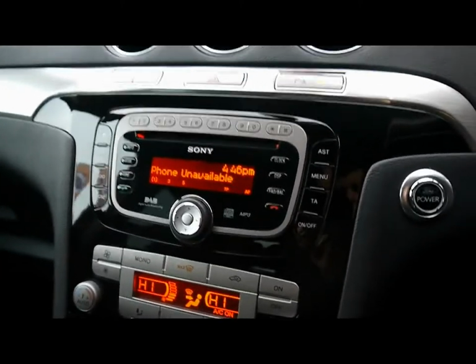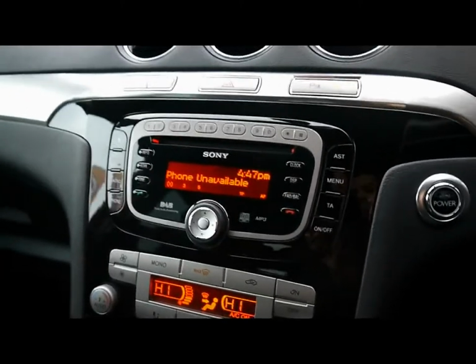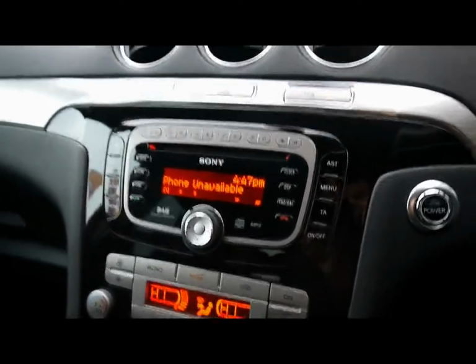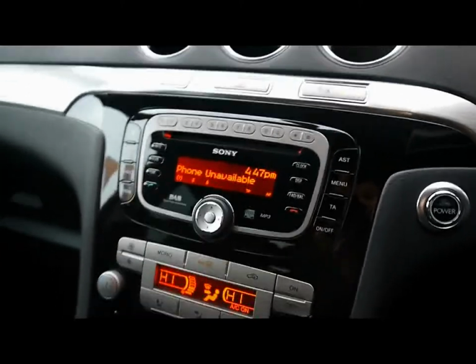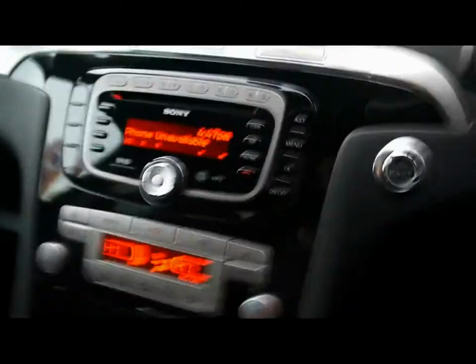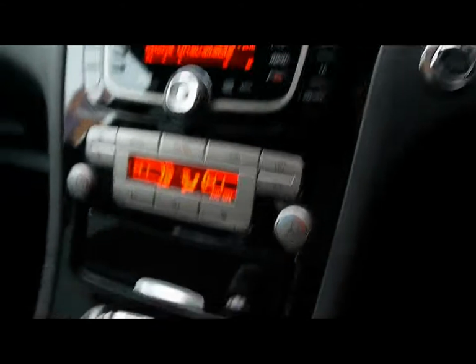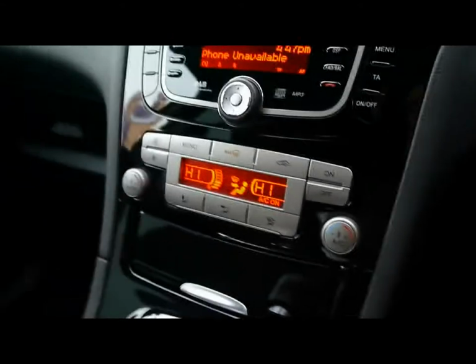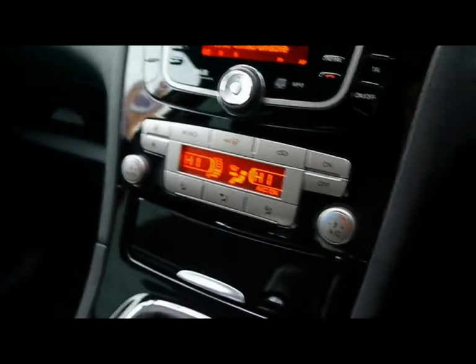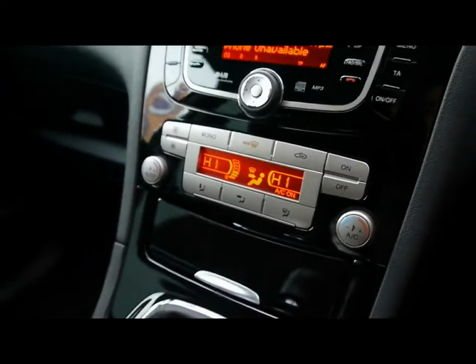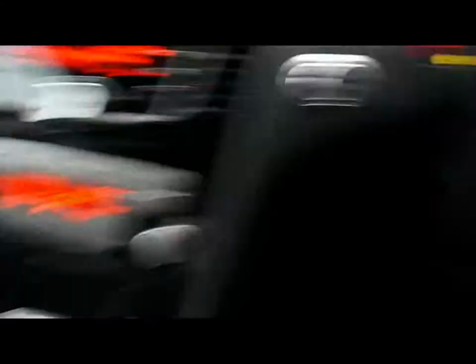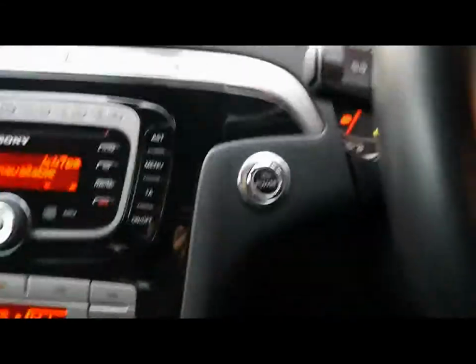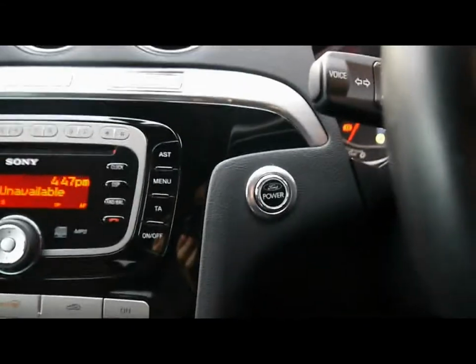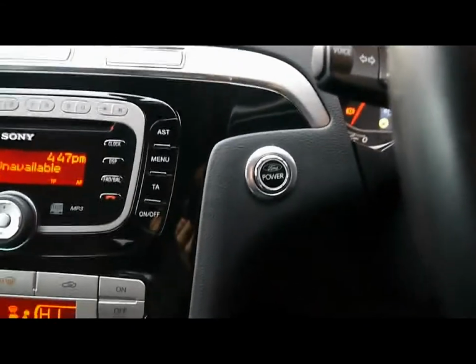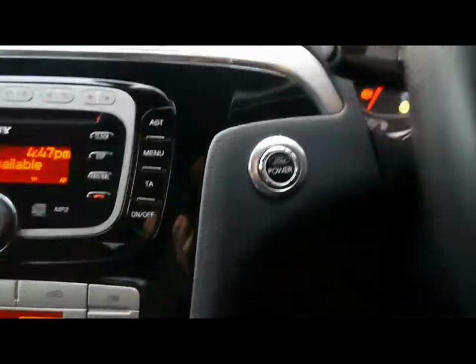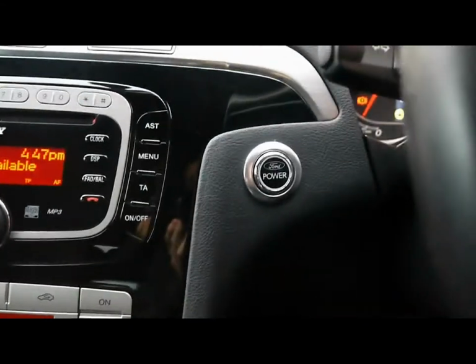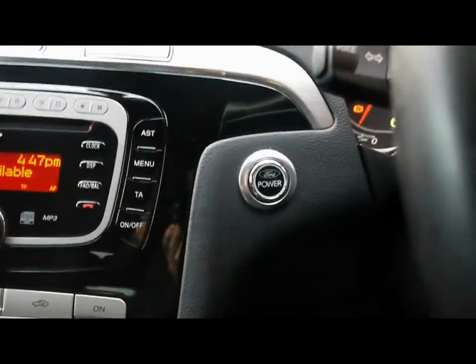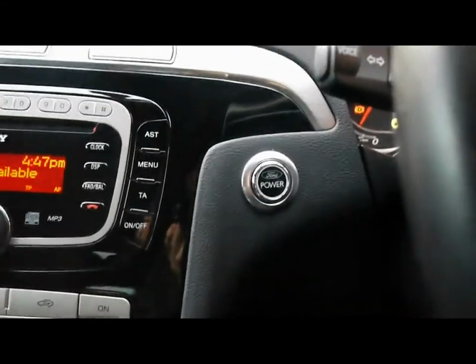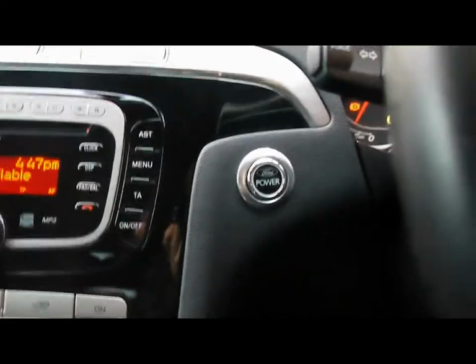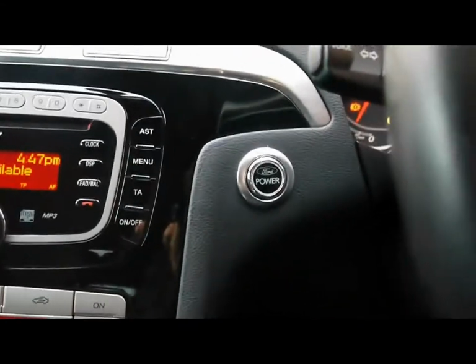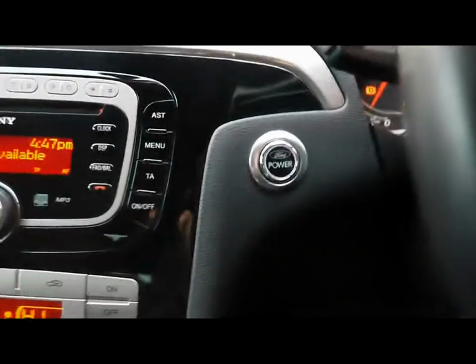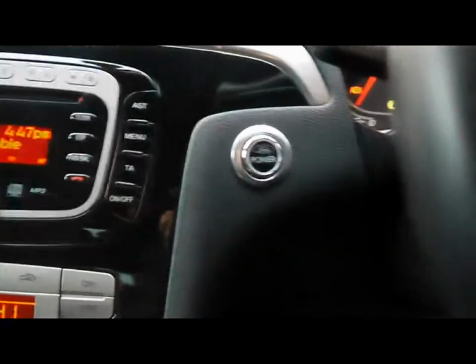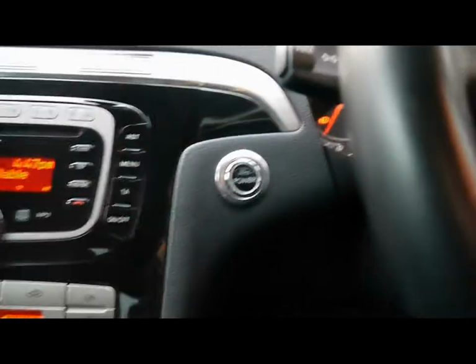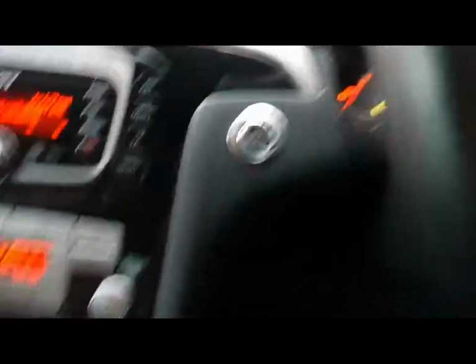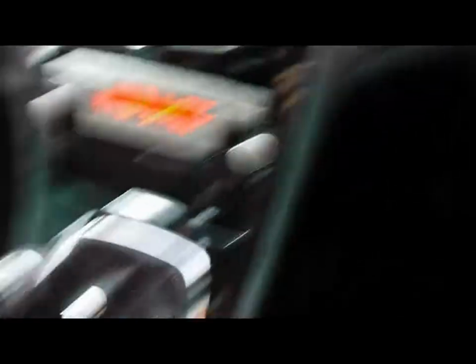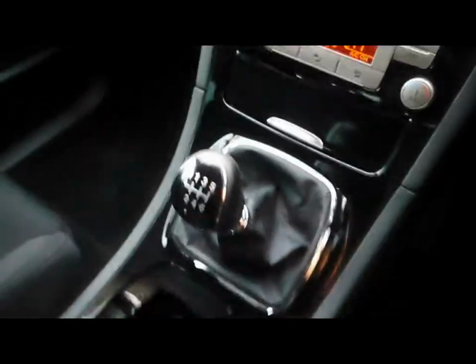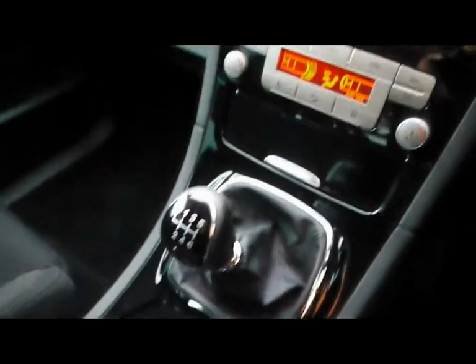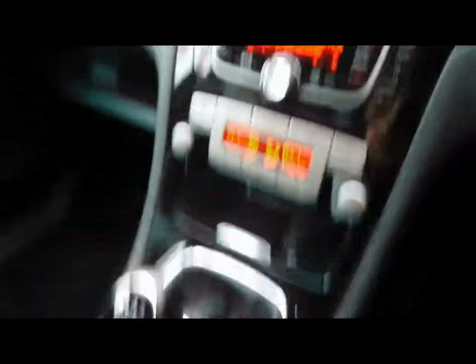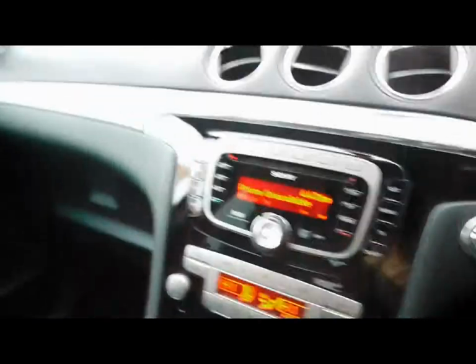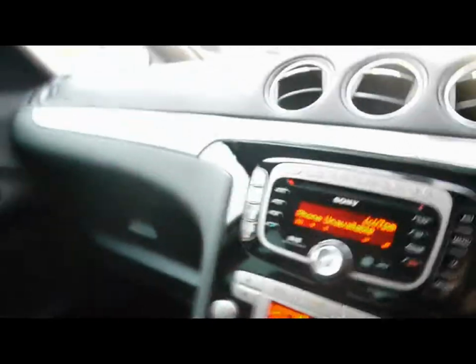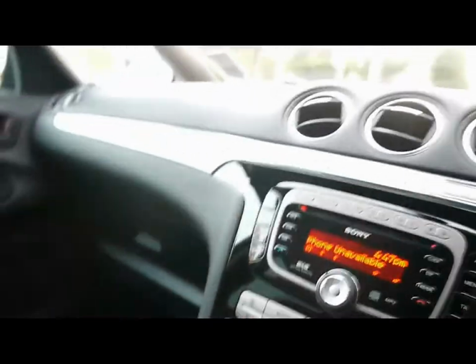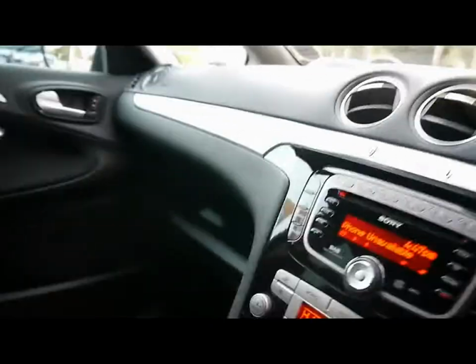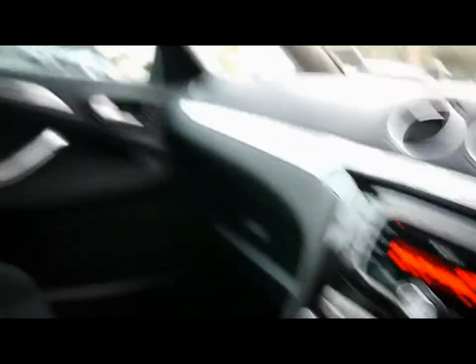There's also an auxiliary input. Dual-zone digital climate control. Keyless start — as long as the keys are within the vicinity of the vehicle you can start the engine. Manual gearbox, and there's also a heated windscreen as well.